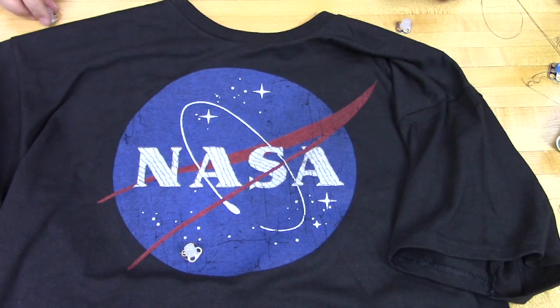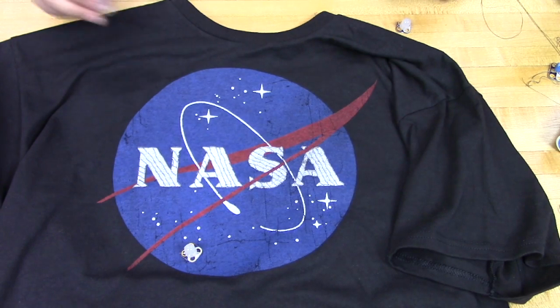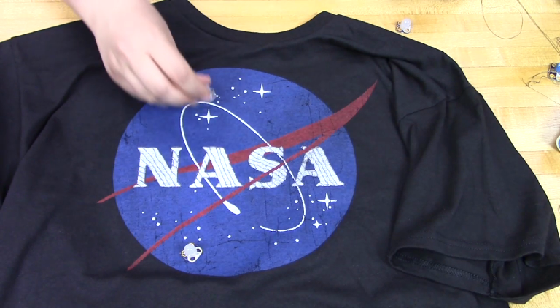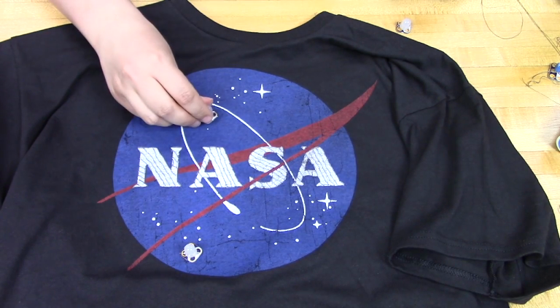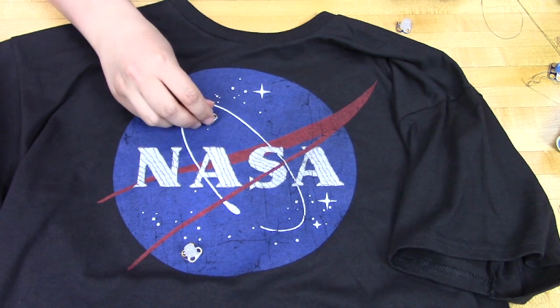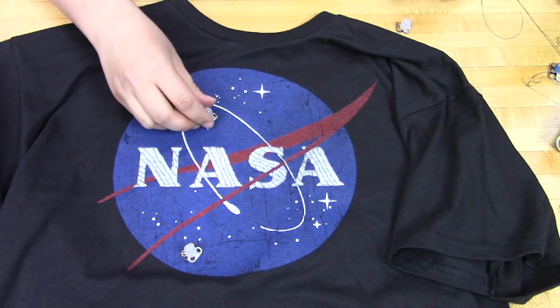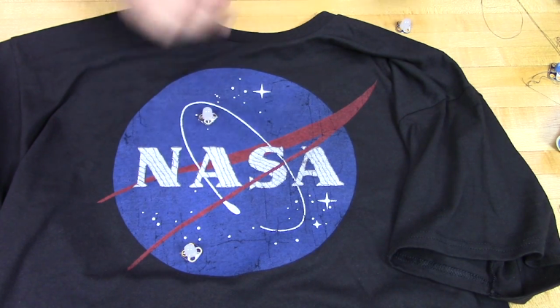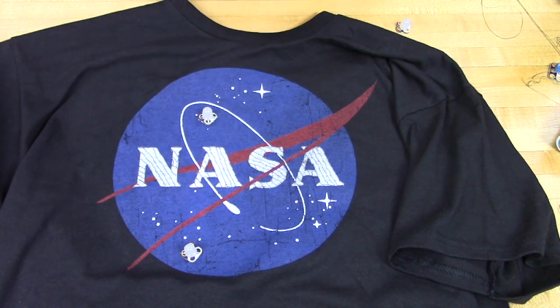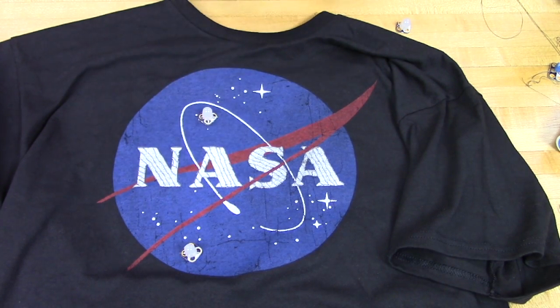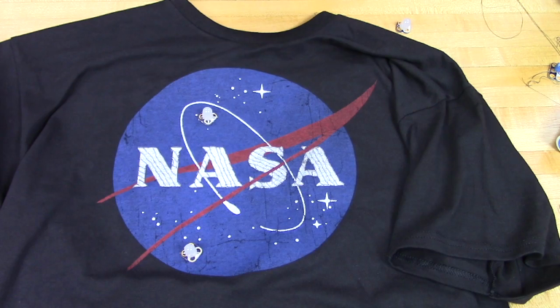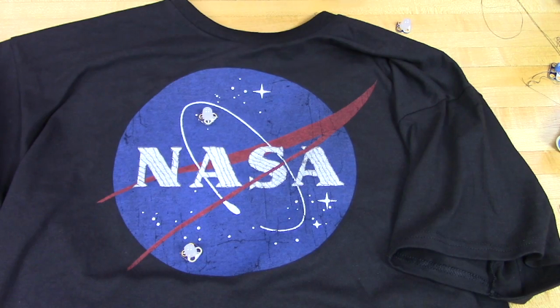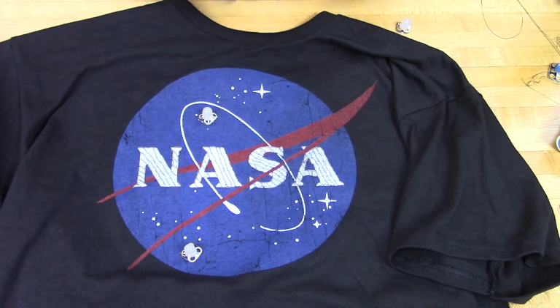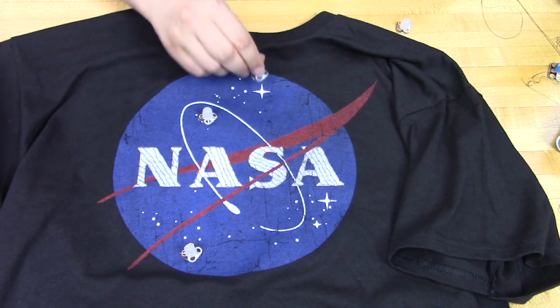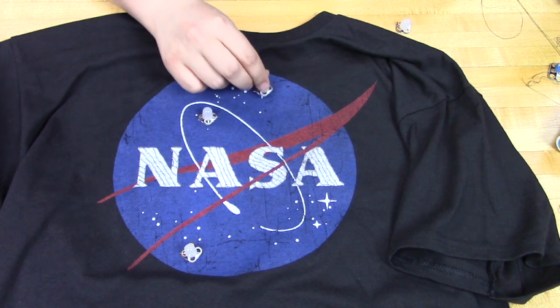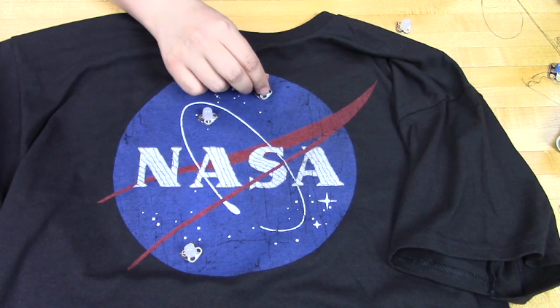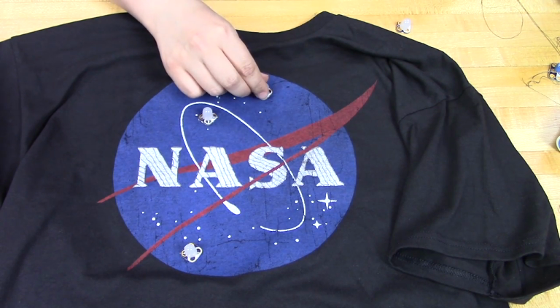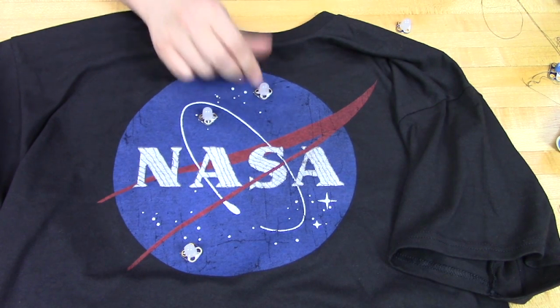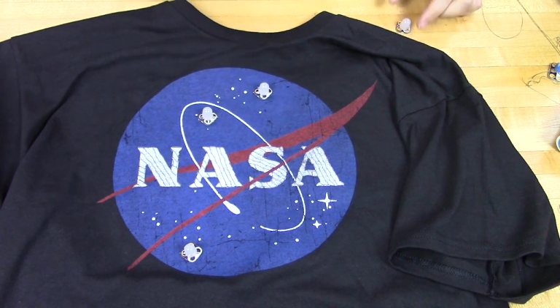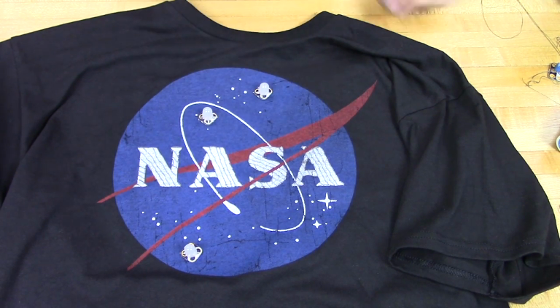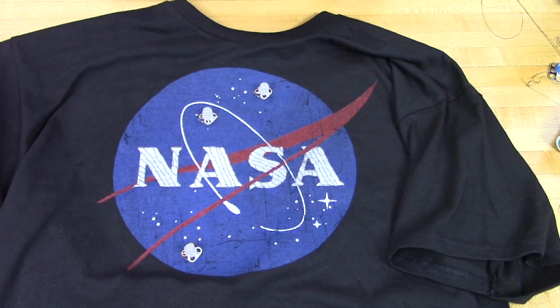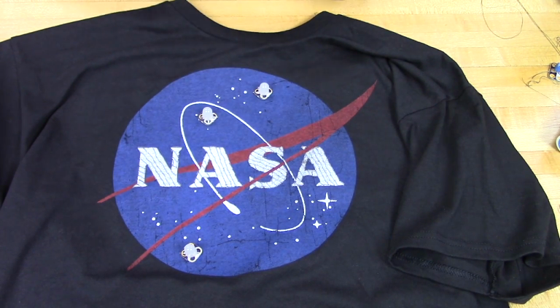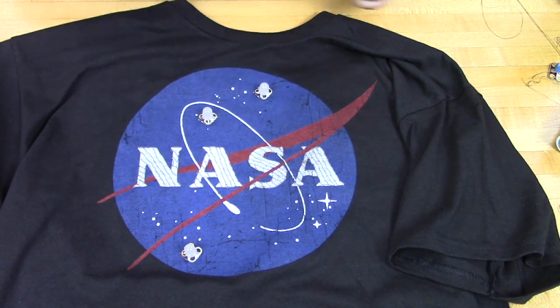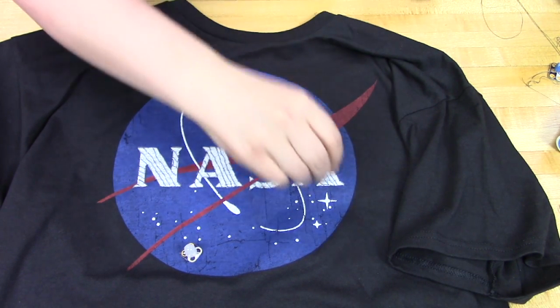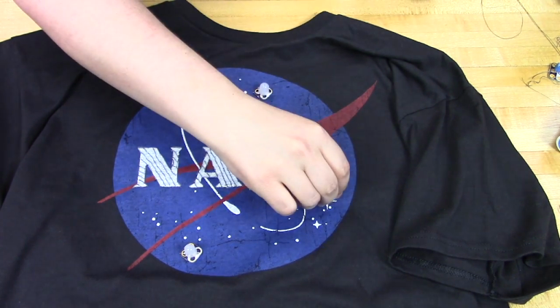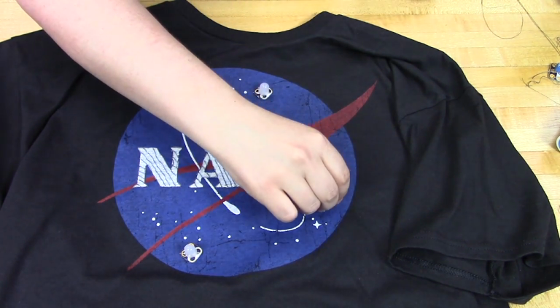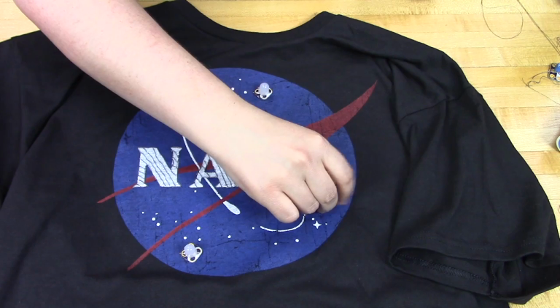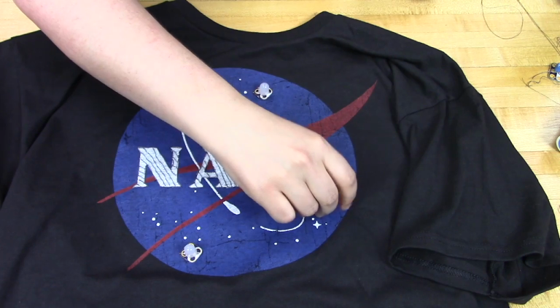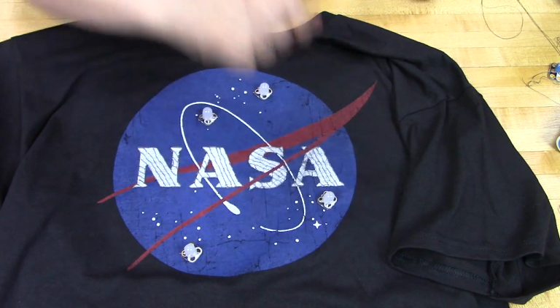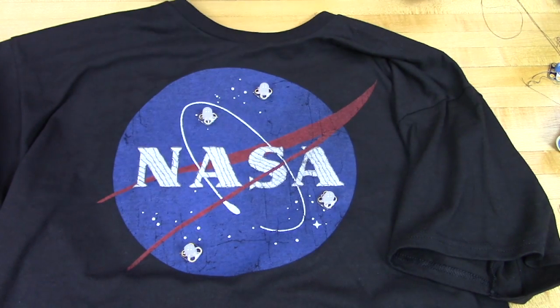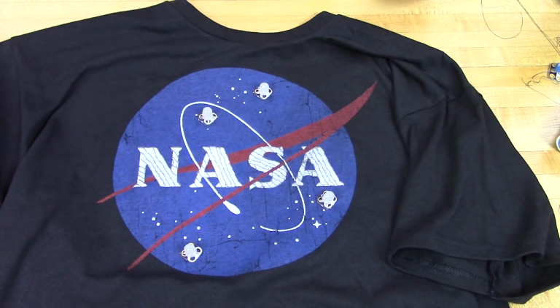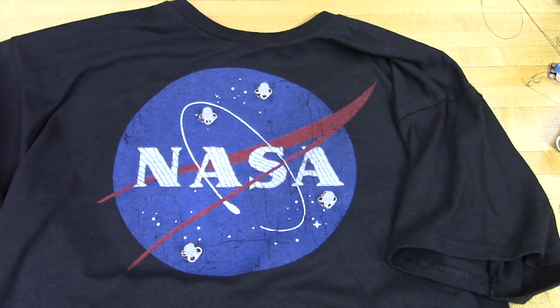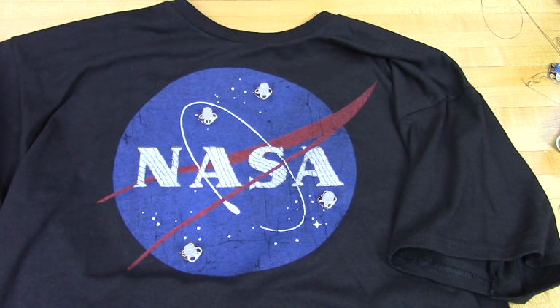A highly motivated sewer could make each of the NASA letters be its own touch point, each one a different button, so to speak. But that's way more sewing than we wanted to do.